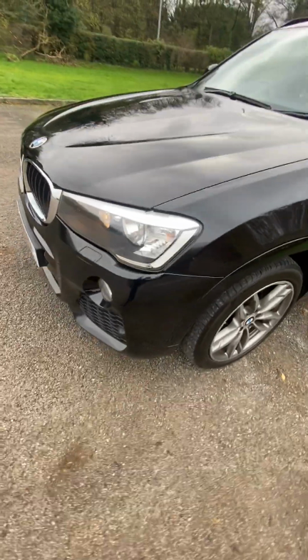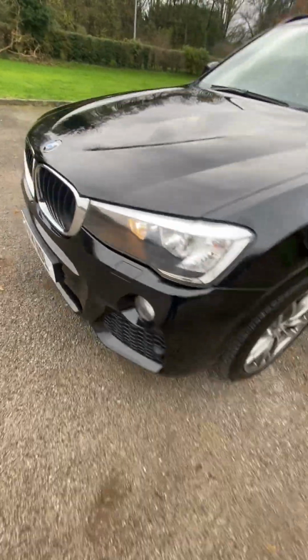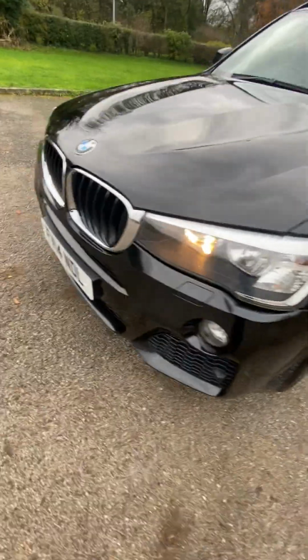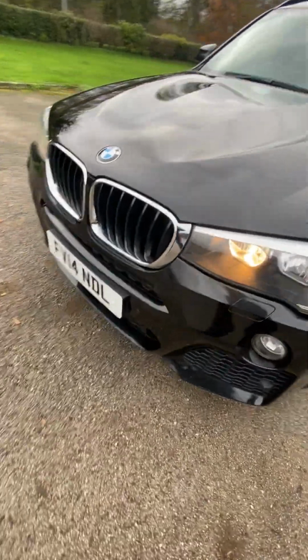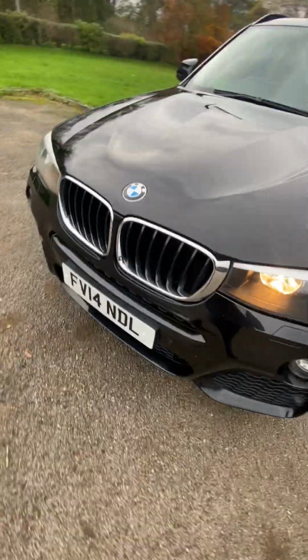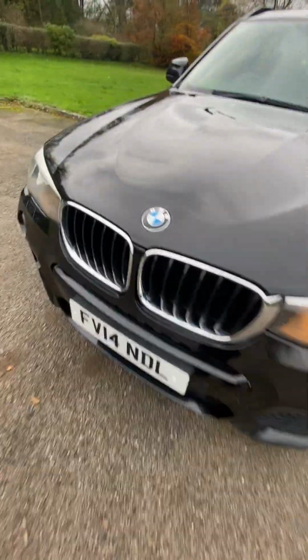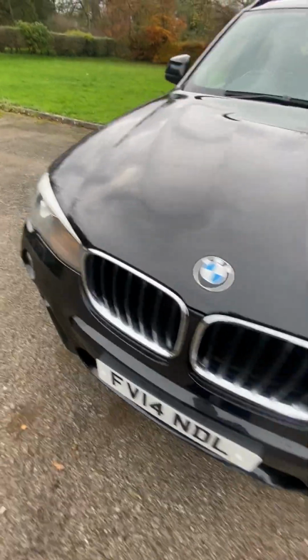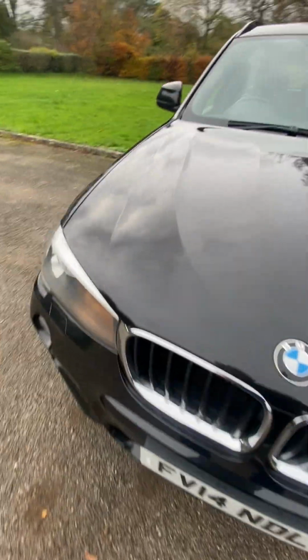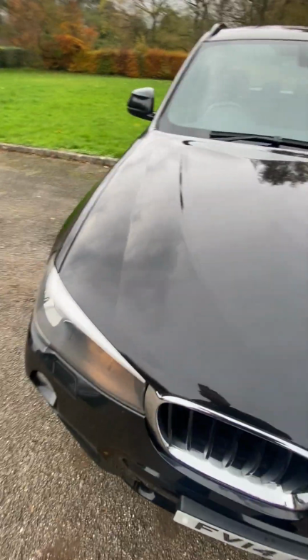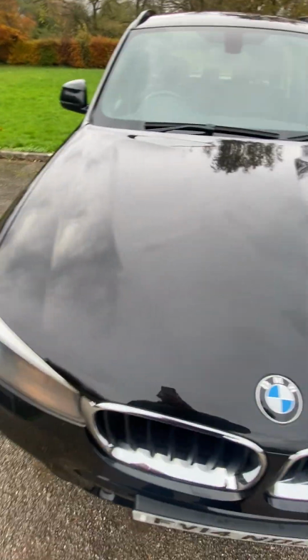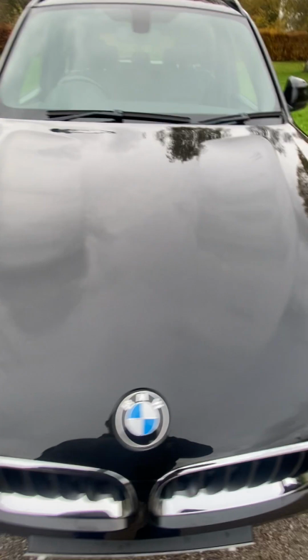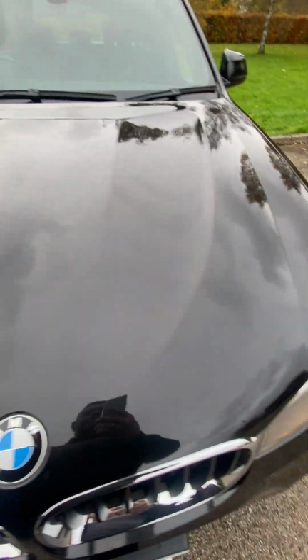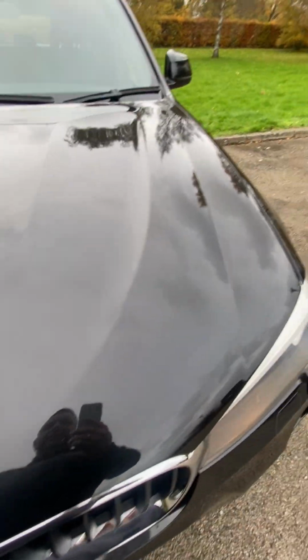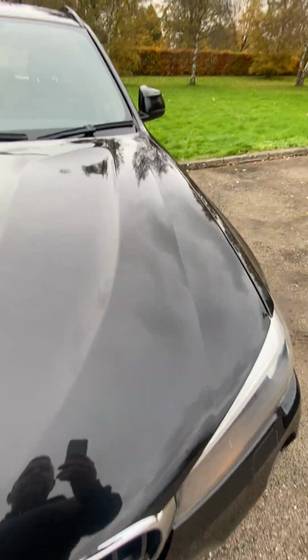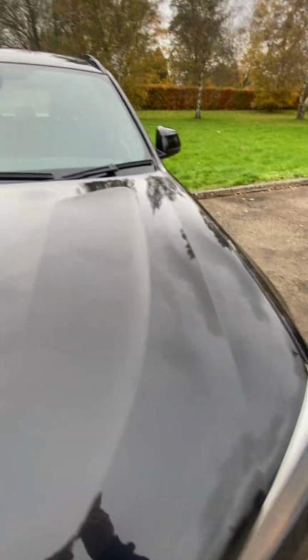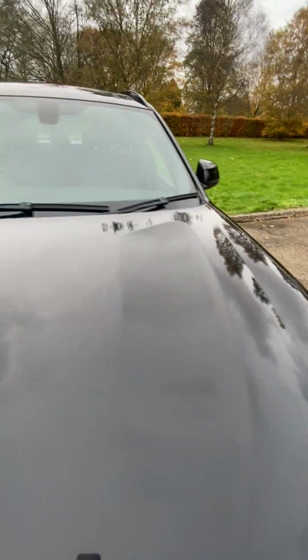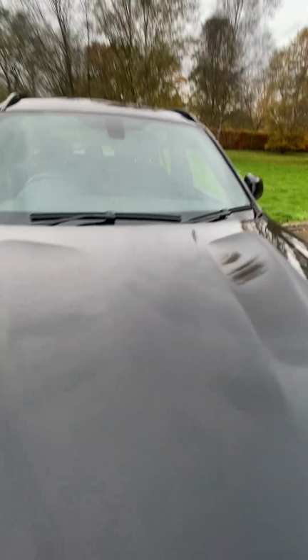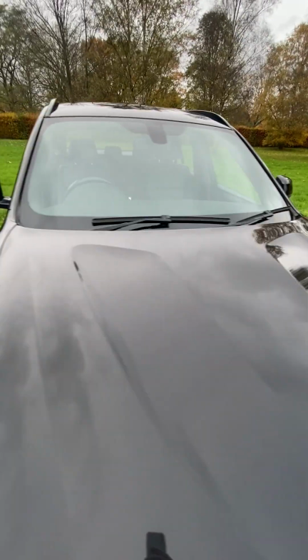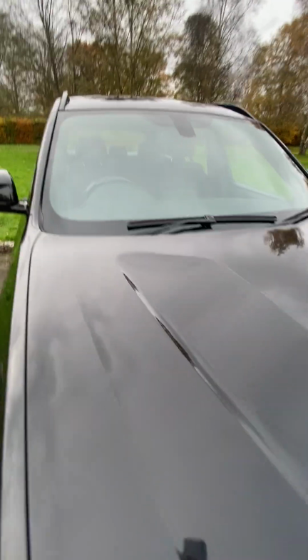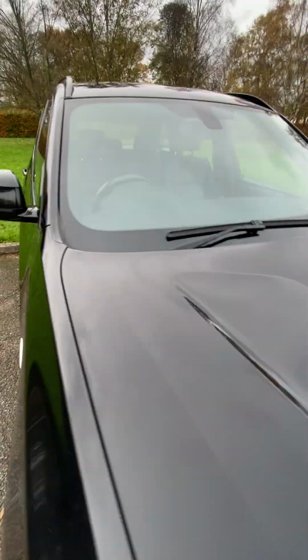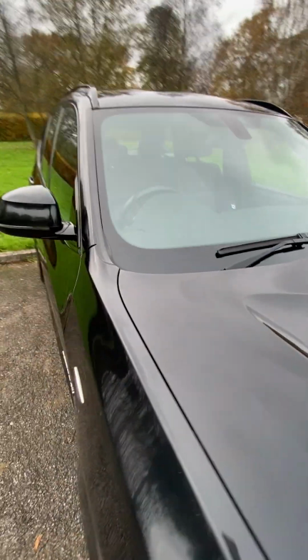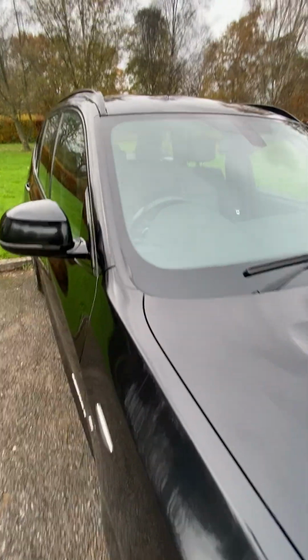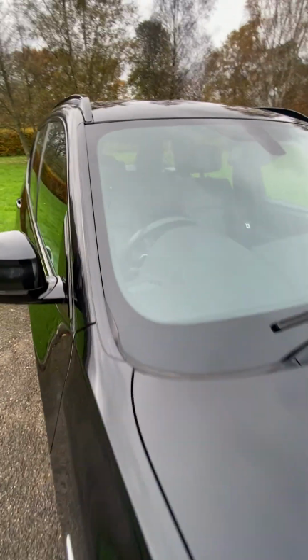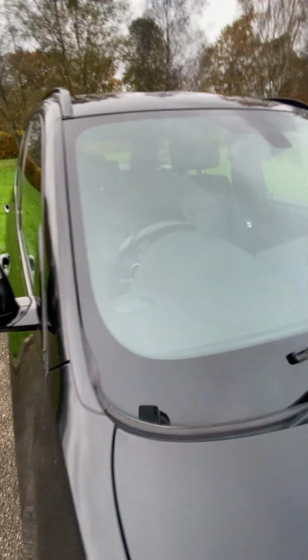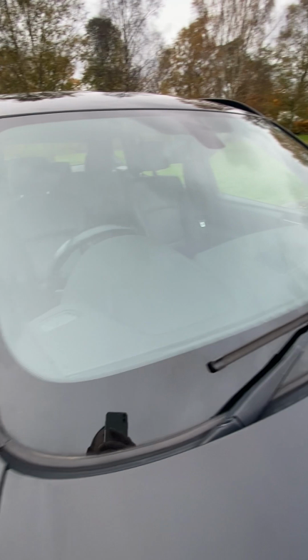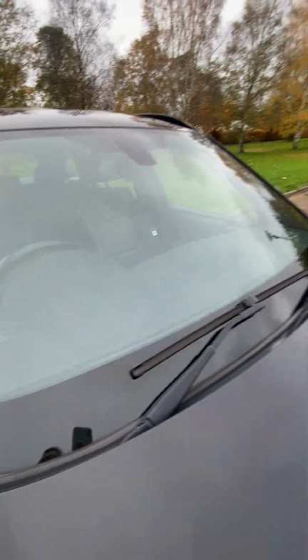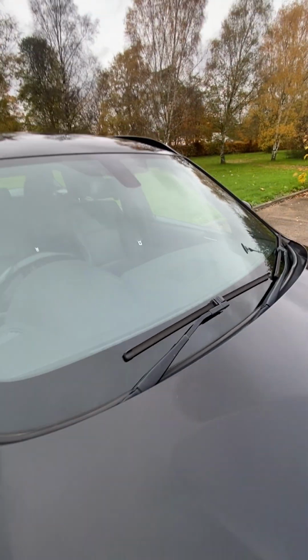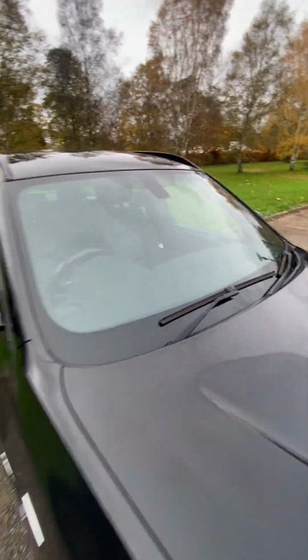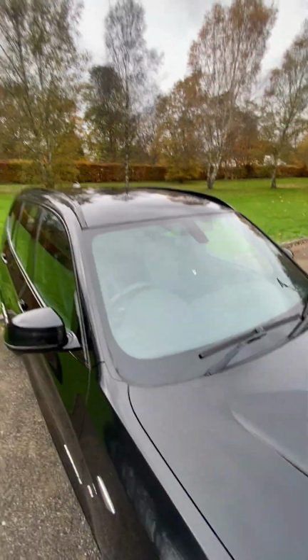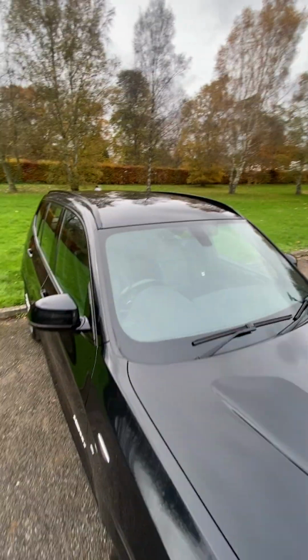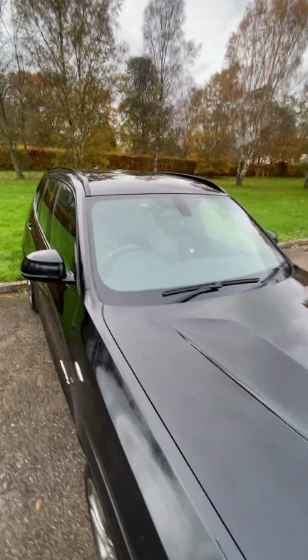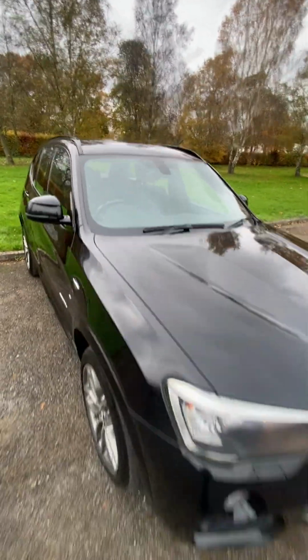Engine's all nice and quiet as it should be, pulls fine, it's lovely, no bad chipping. Same for the windscreen — no chips, no cracks — and the roof is all good.